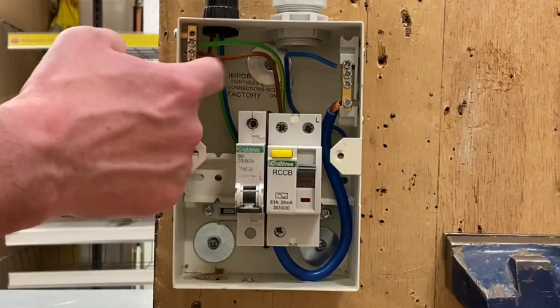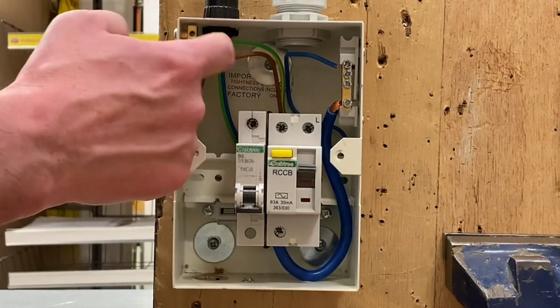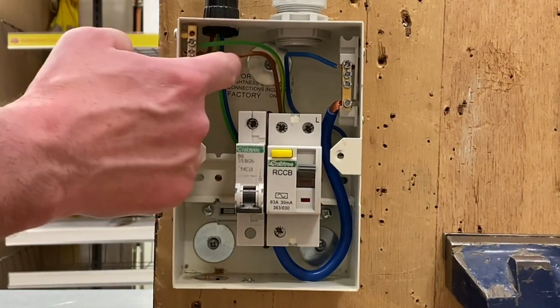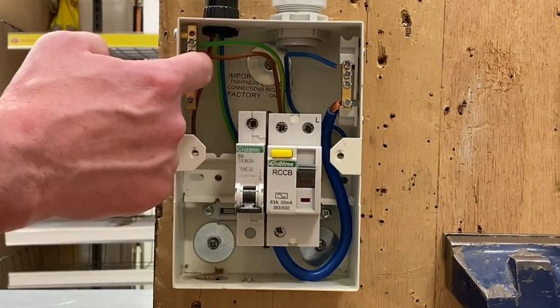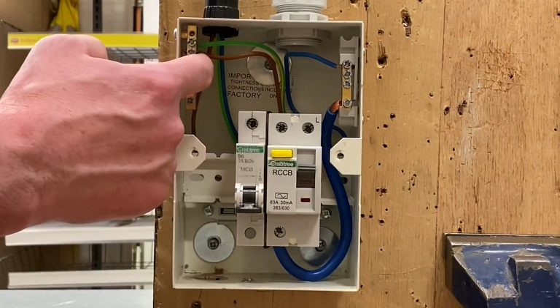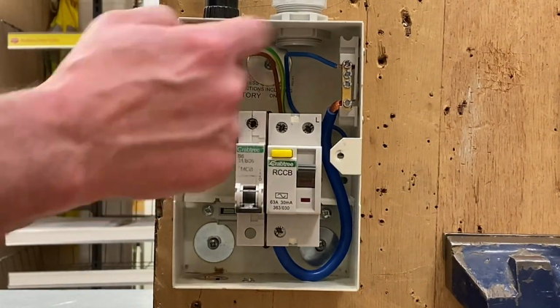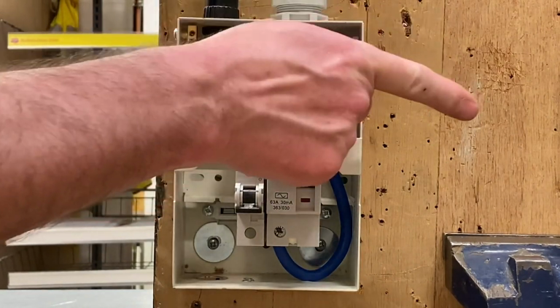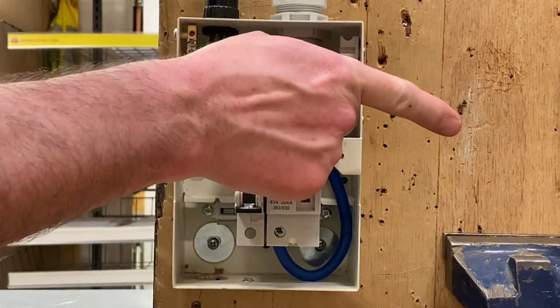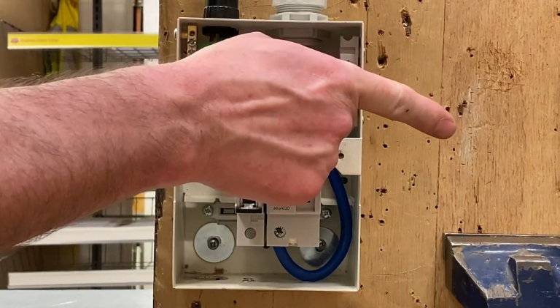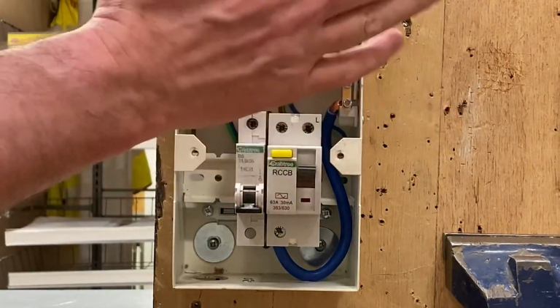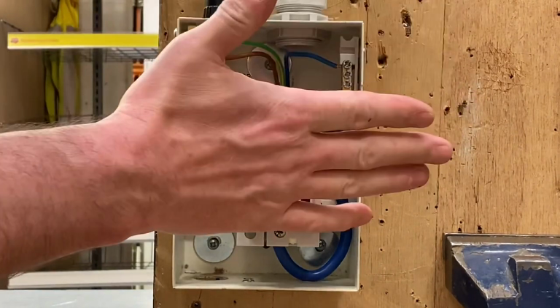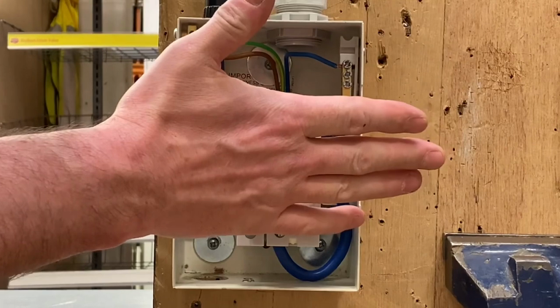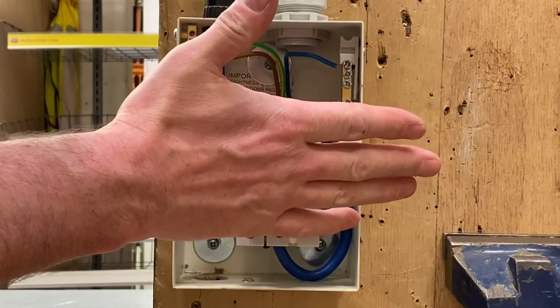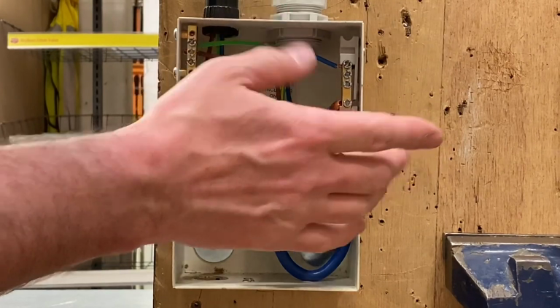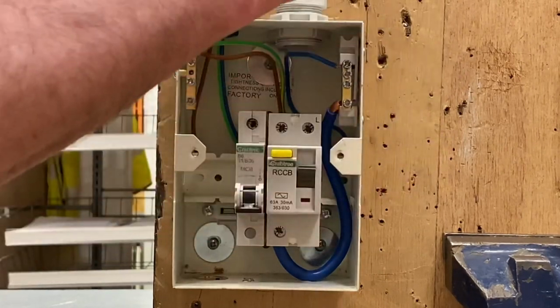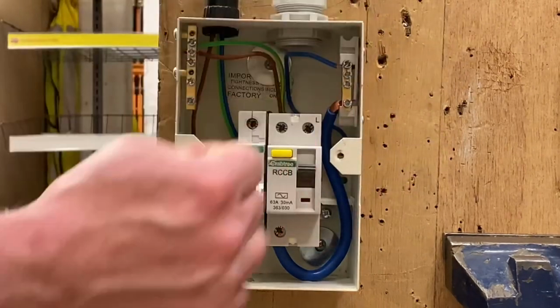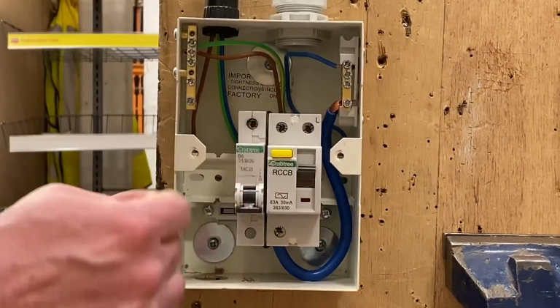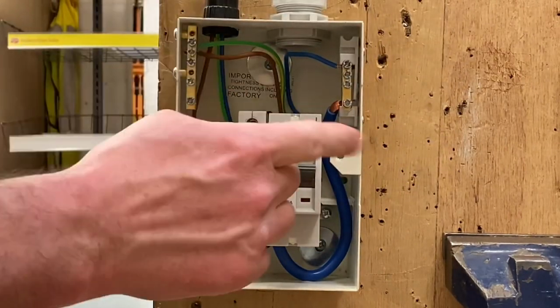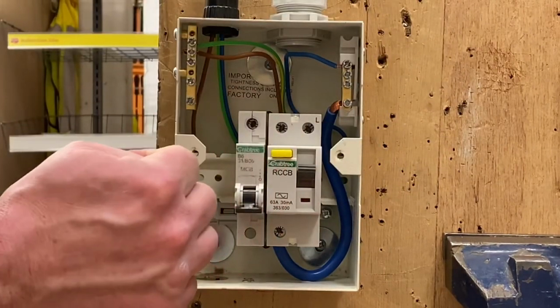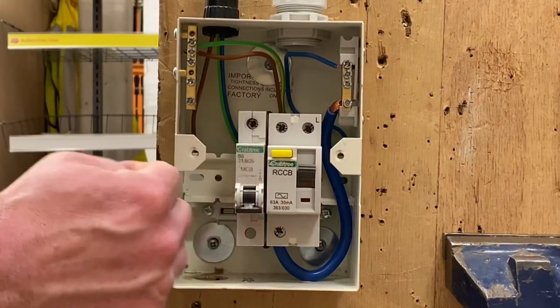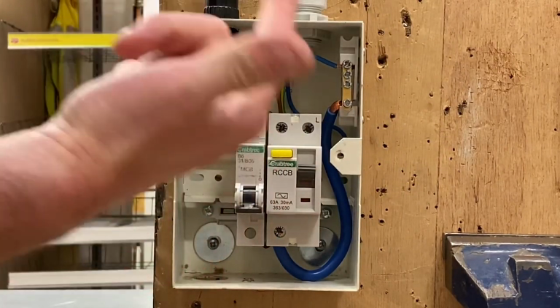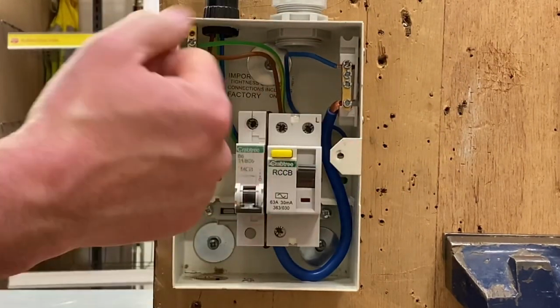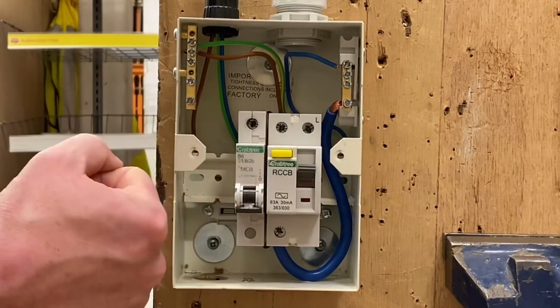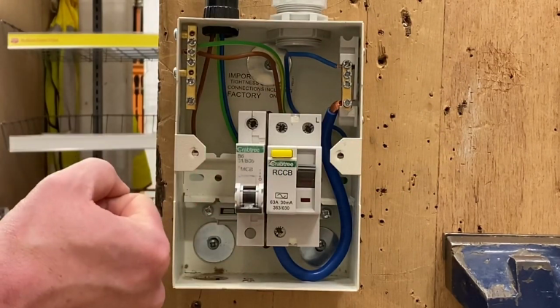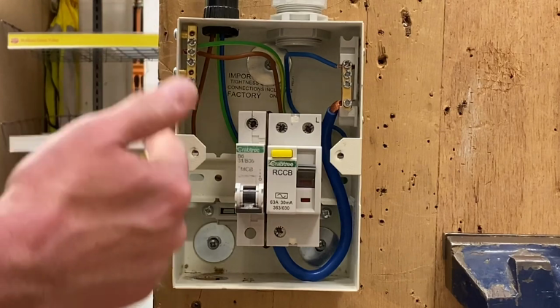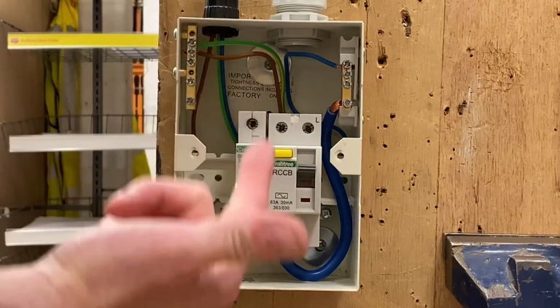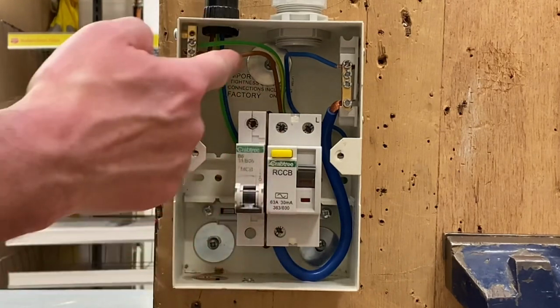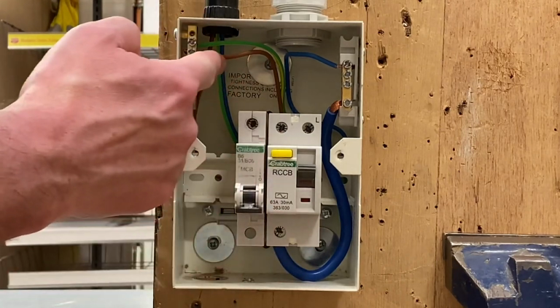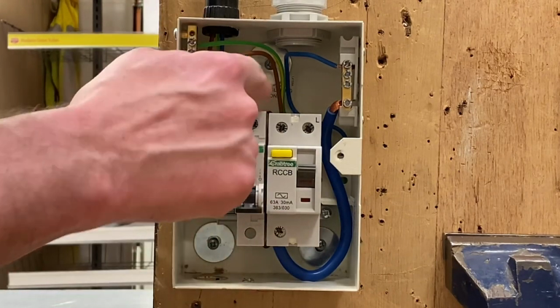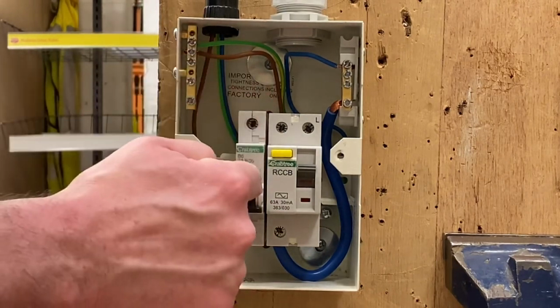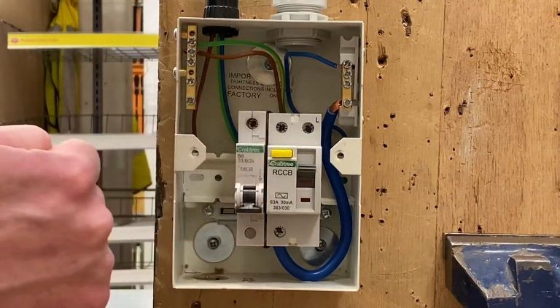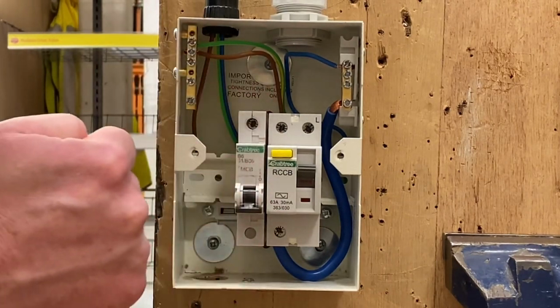So the link is in place — line and CPC are linked together. We're going to go to our switch first, prove the CPC gets there, then go to the light fitting and prove the CPC gets there too. We'll also prove the polarity by checking the switch and fuse are within the line conductor.